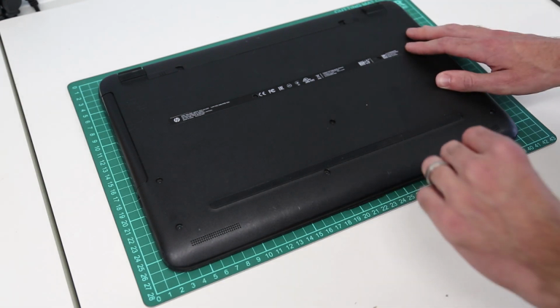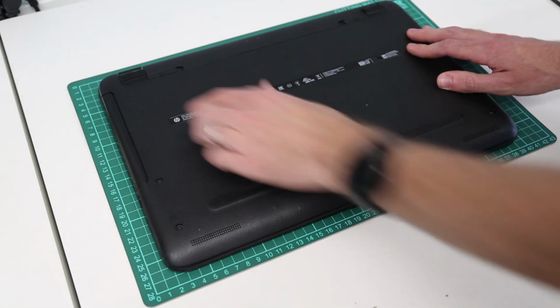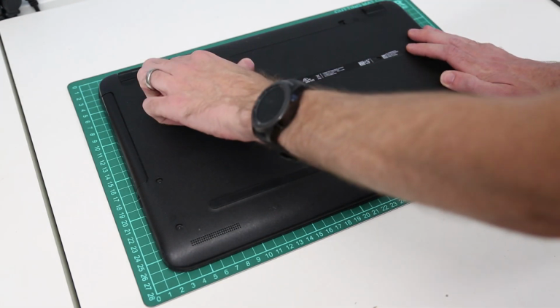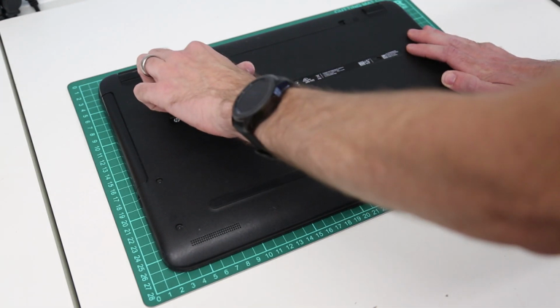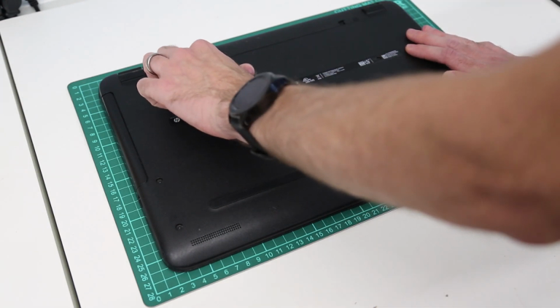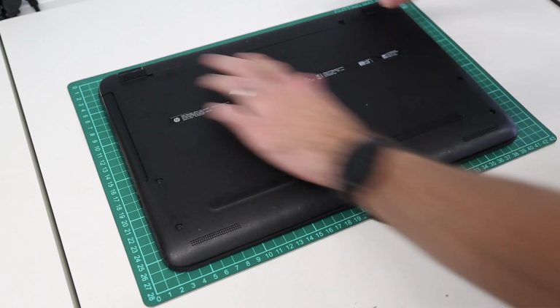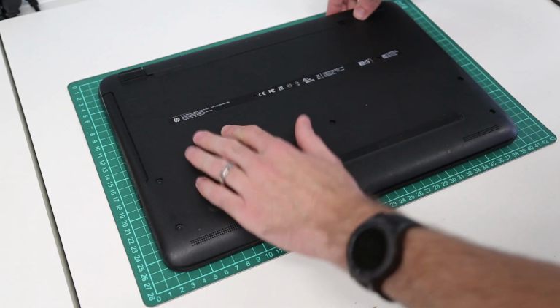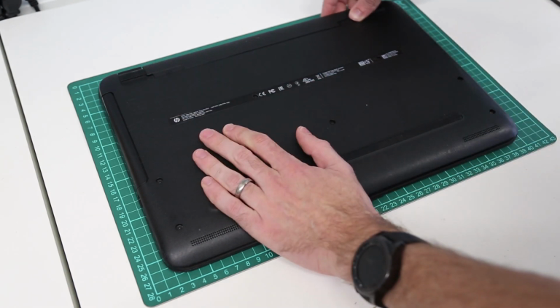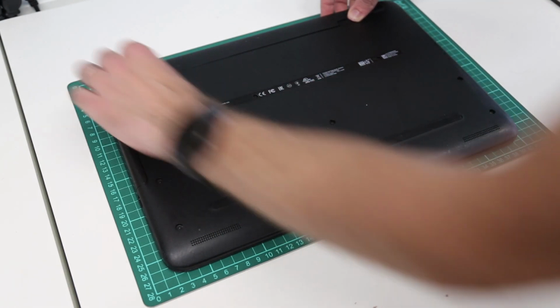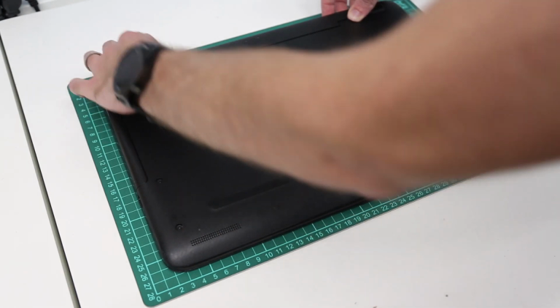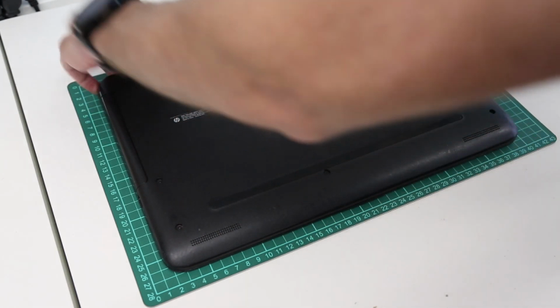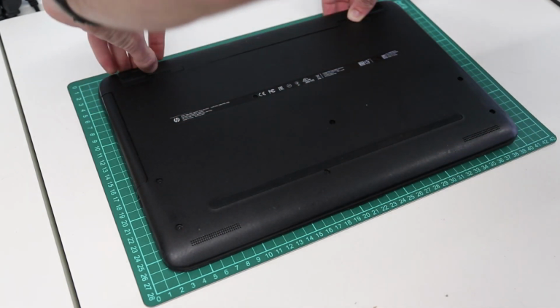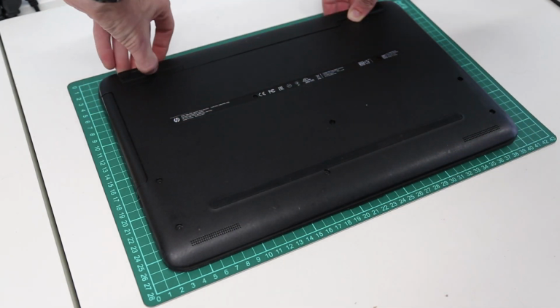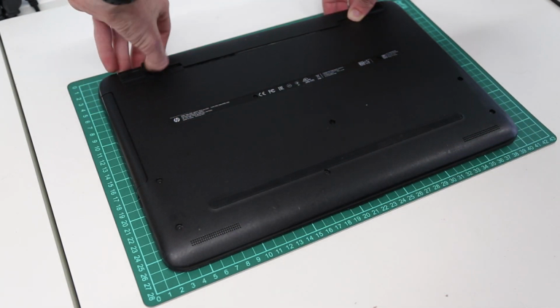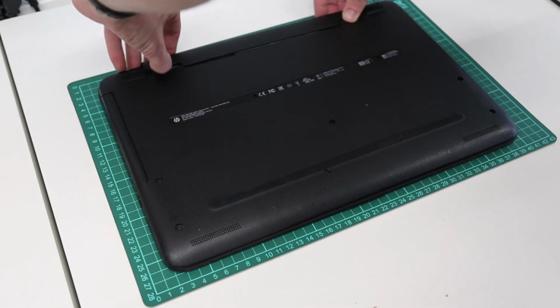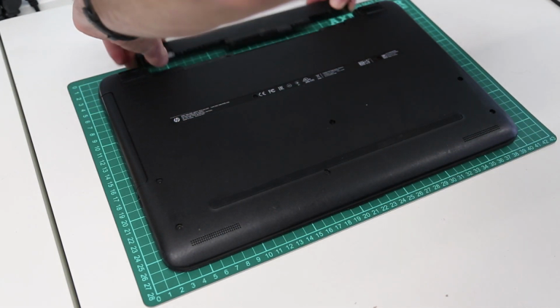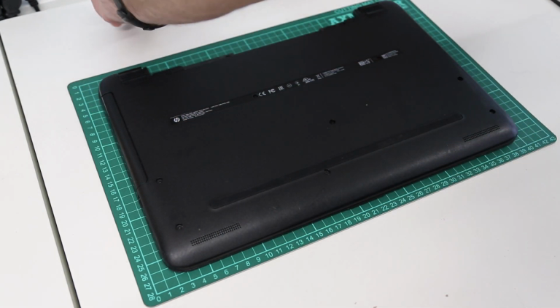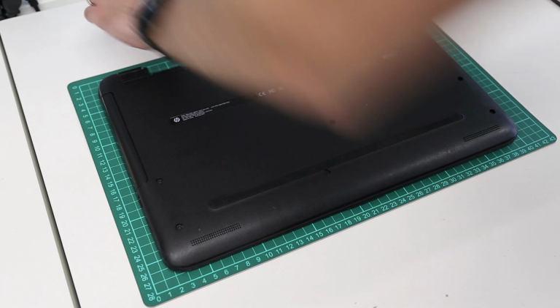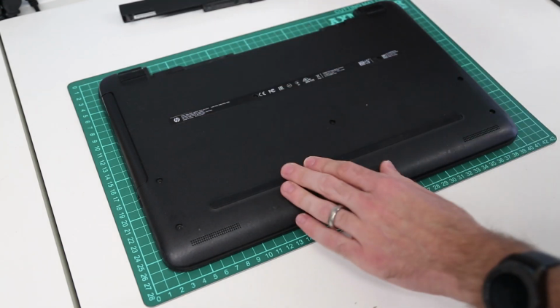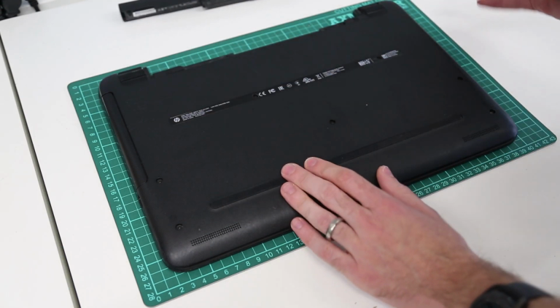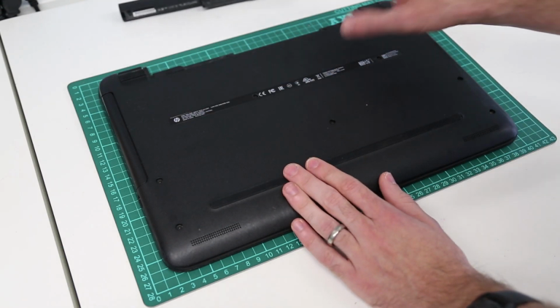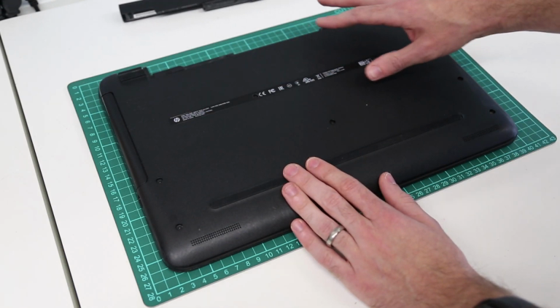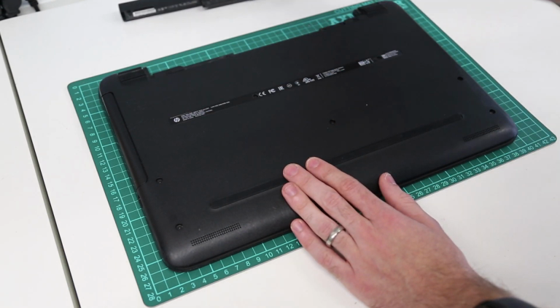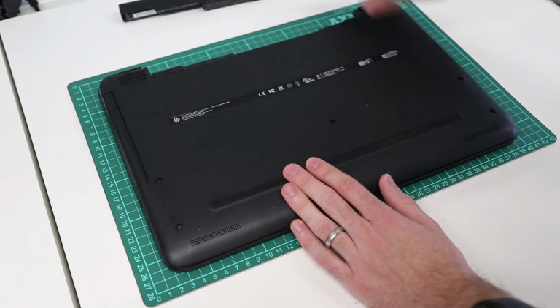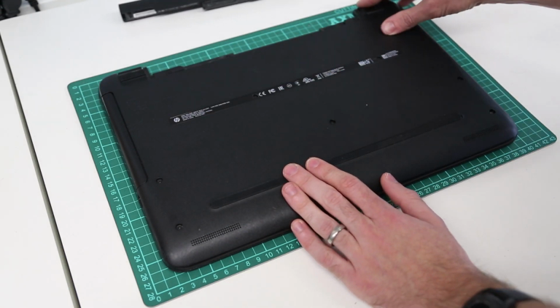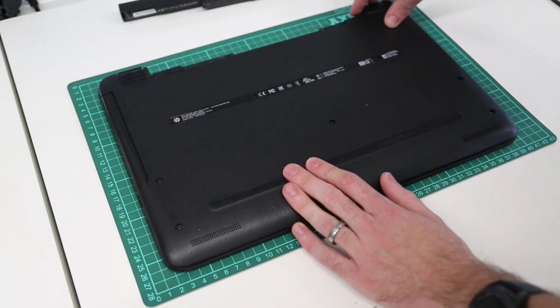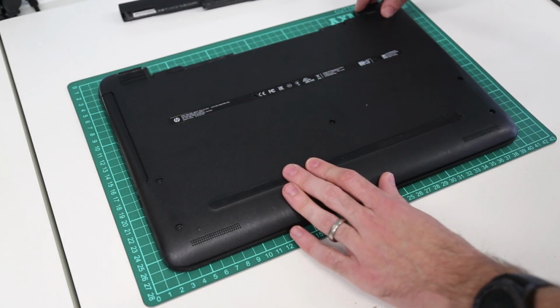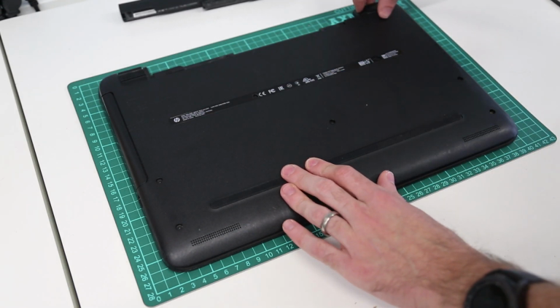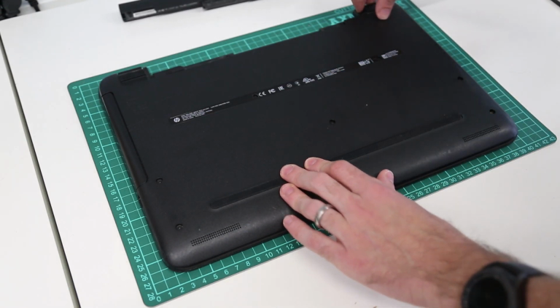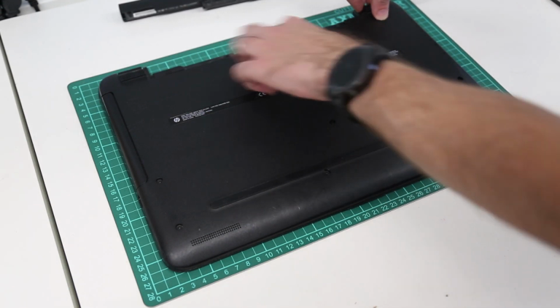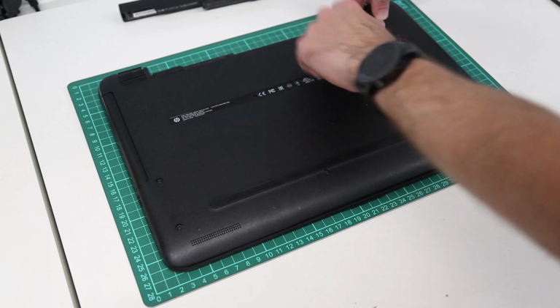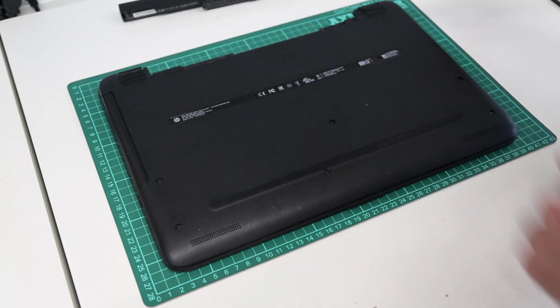The first thing we need to do is push this tab over and then the other and push the battery up just to release it. This is partly because you should remove the battery before starting, but also because we need to access two screws underneath.